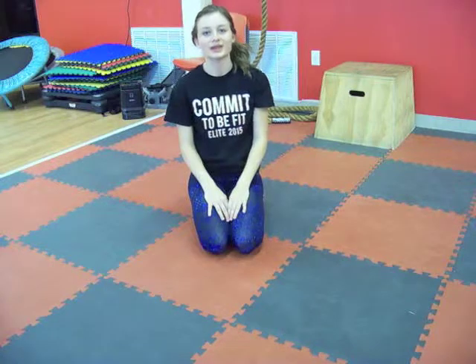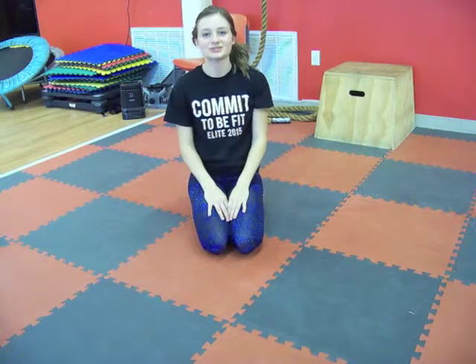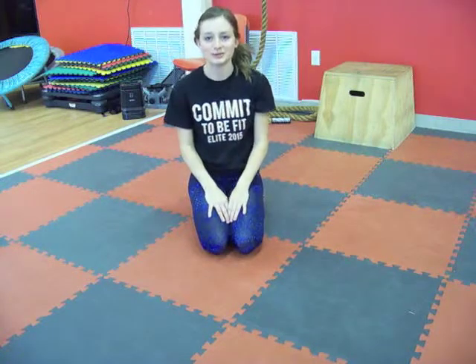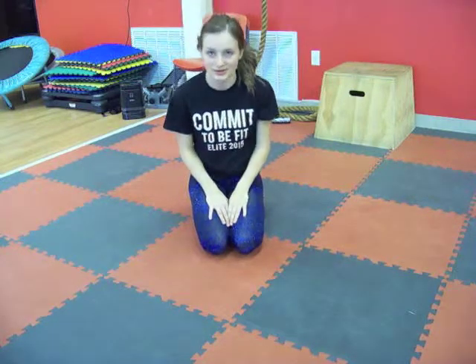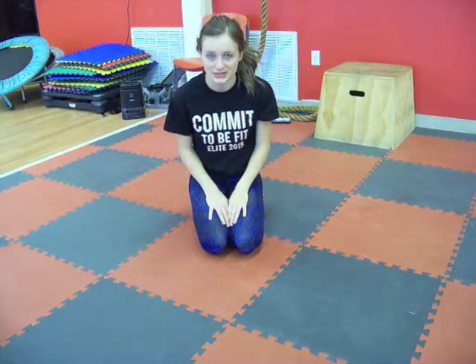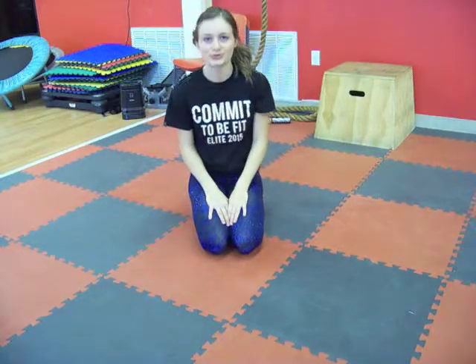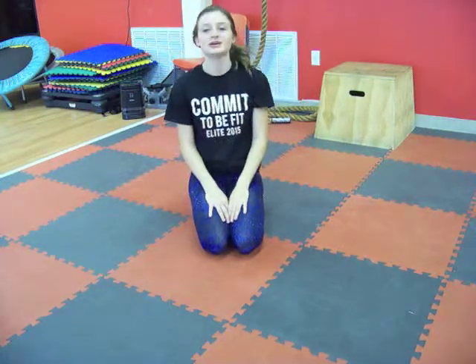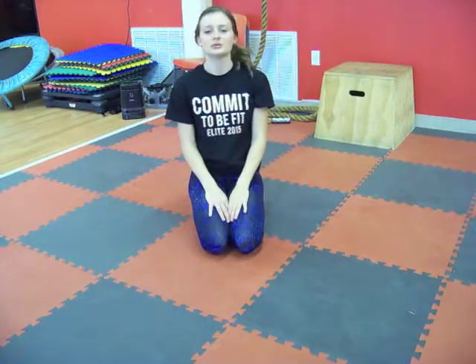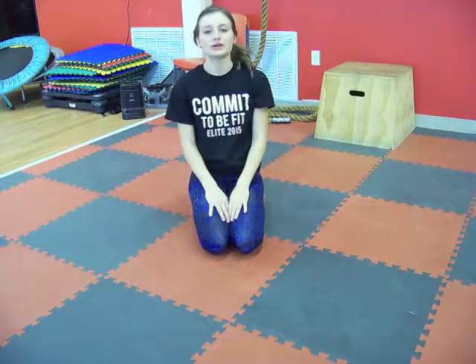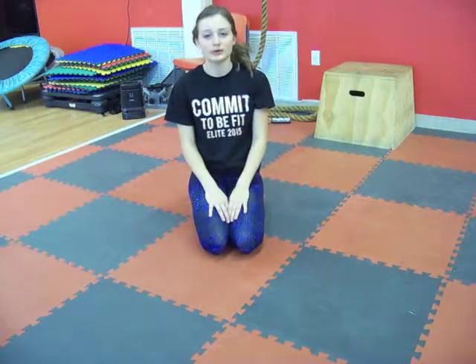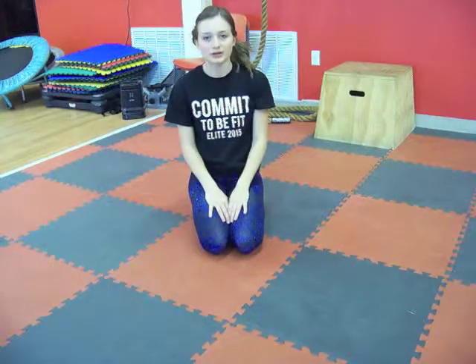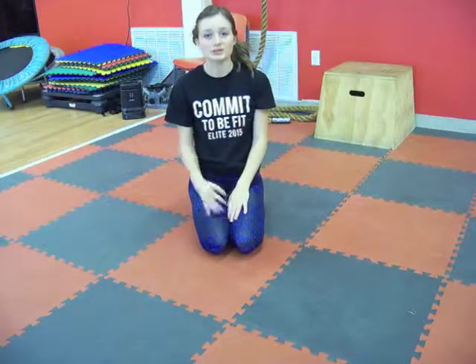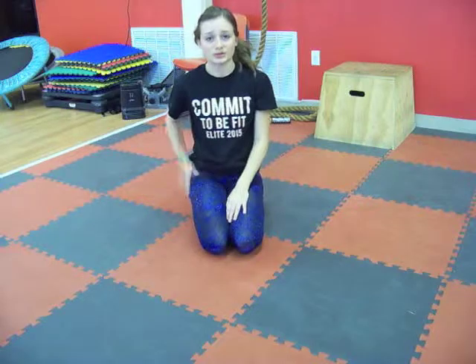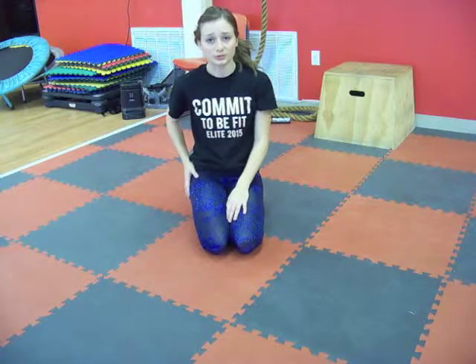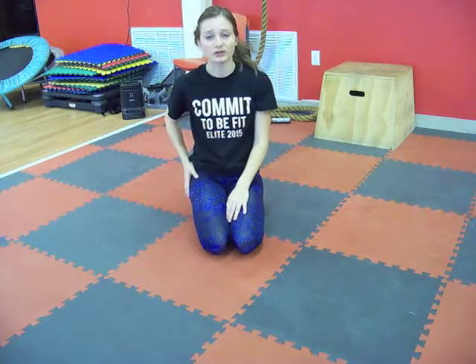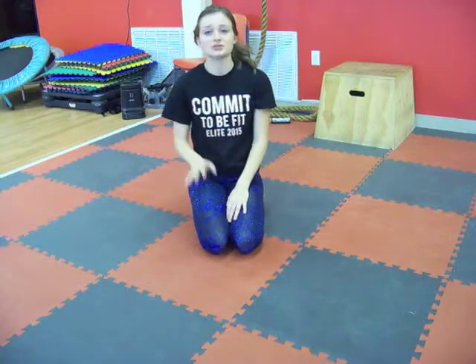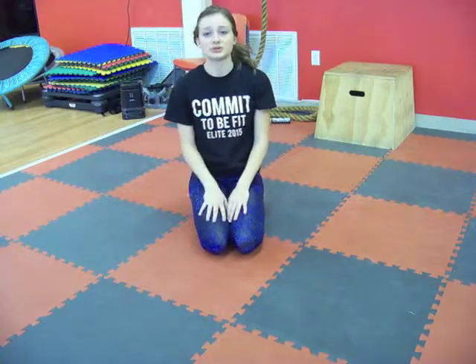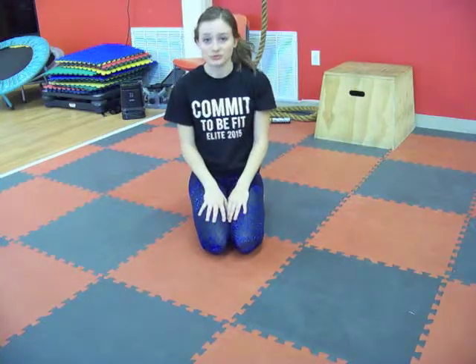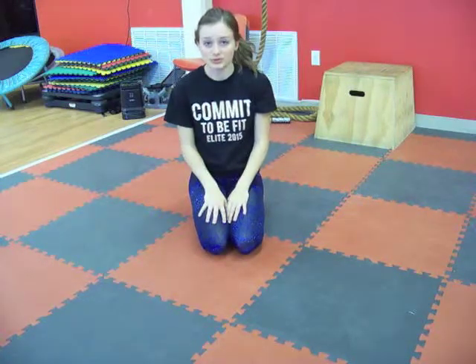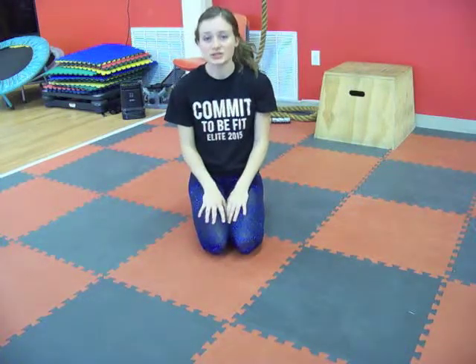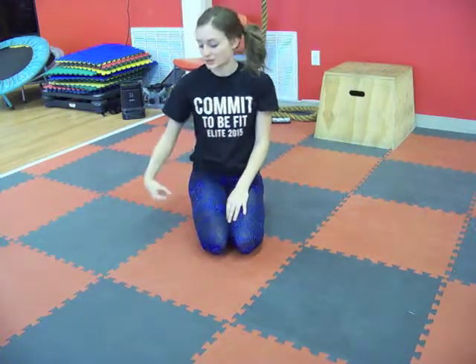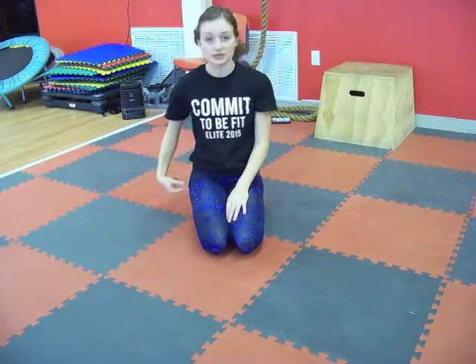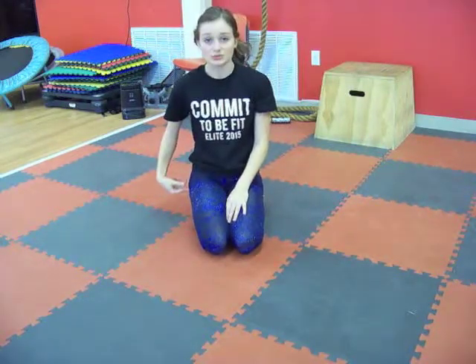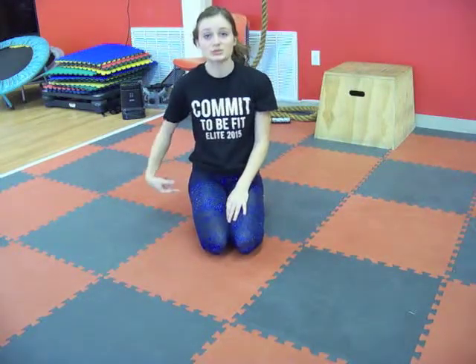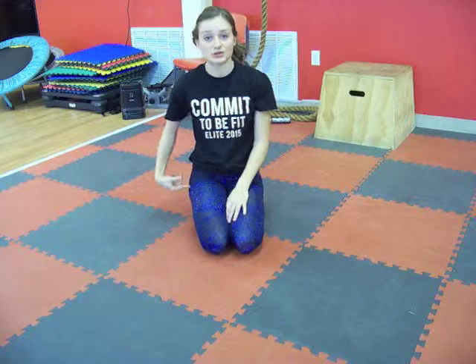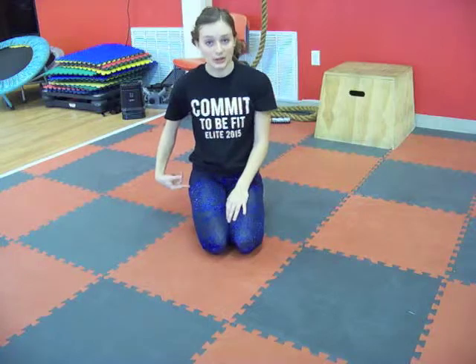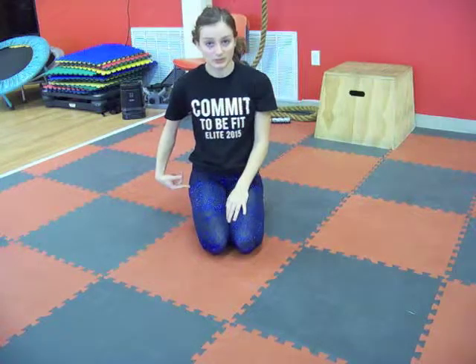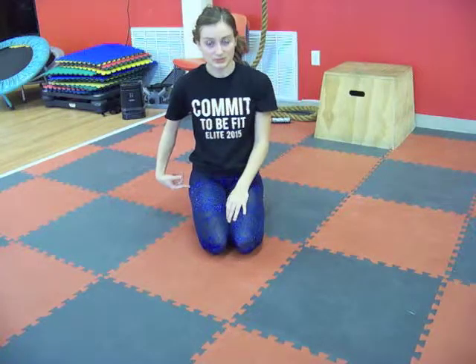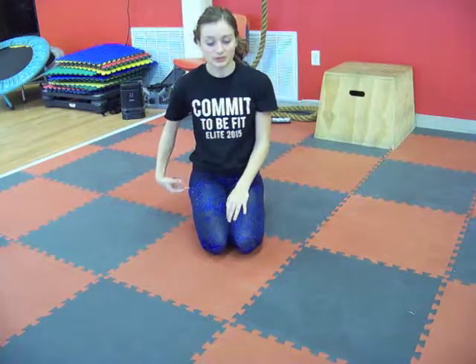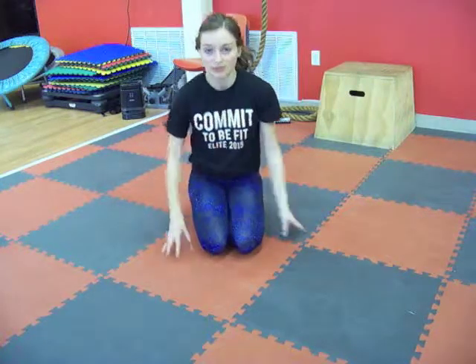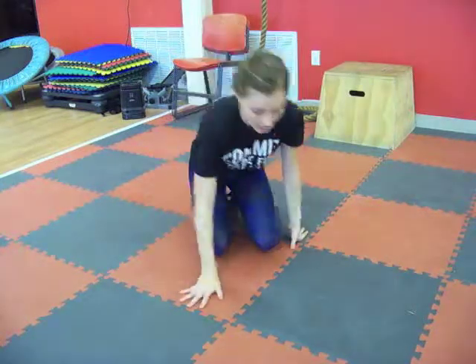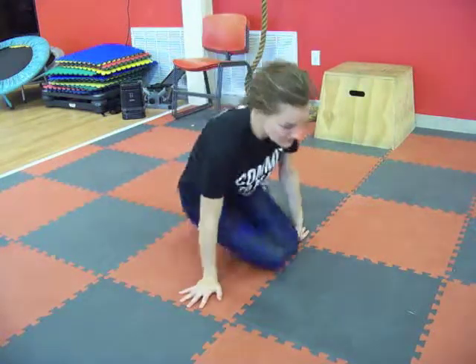Hey guys, Shelby here with your Saturday Stretch of the Week. This week we did a lot of low body workouts, including a lot of glute work. So today we're going to do a figure four stretch that's really going to get into those glutes and stretch out that piriformis muscle. Let me show you how it's done.